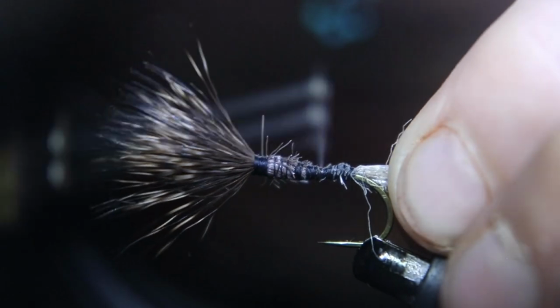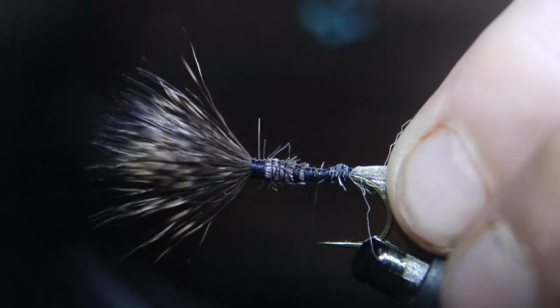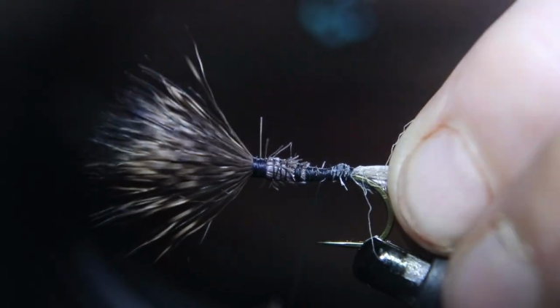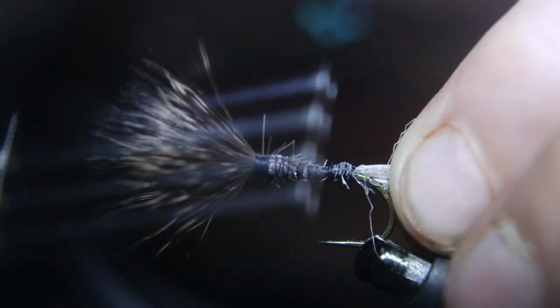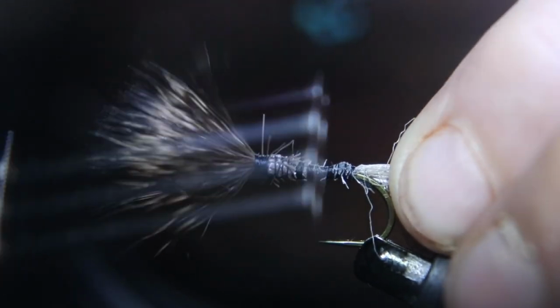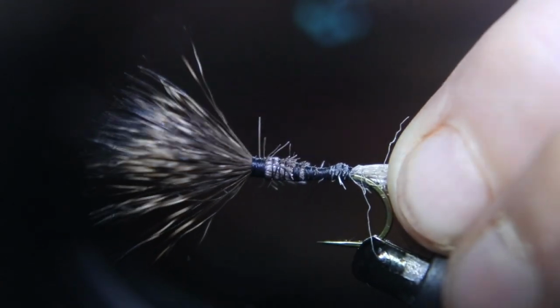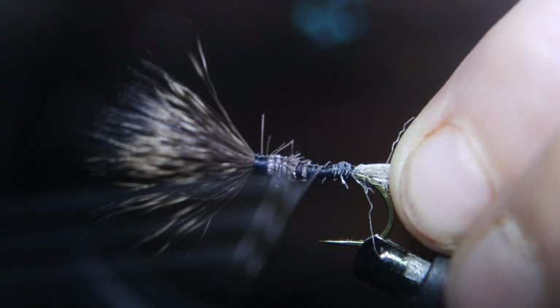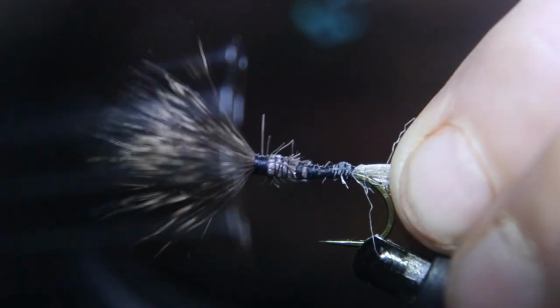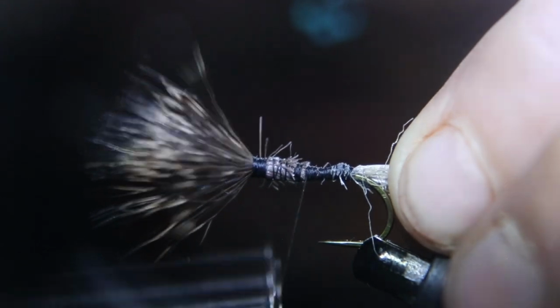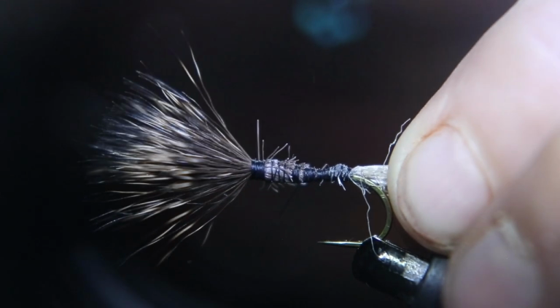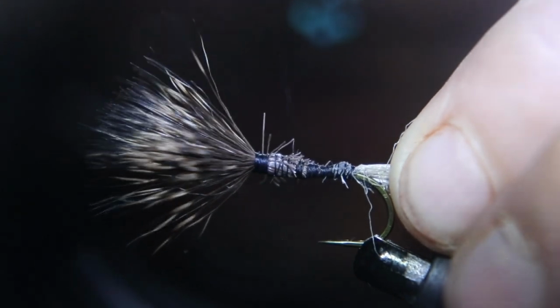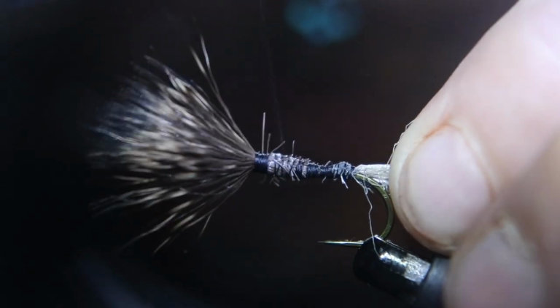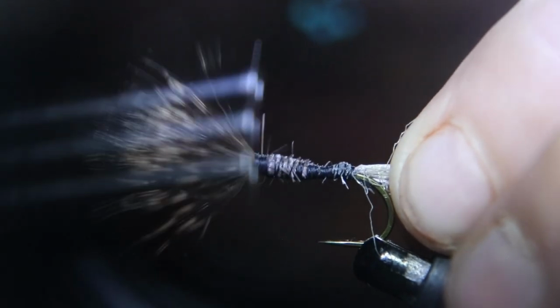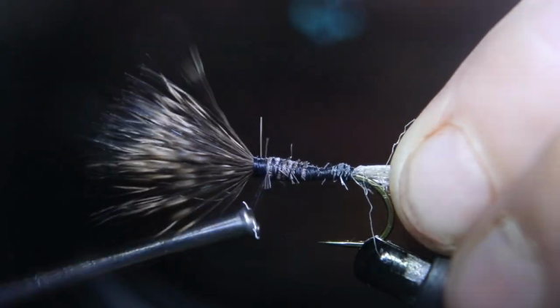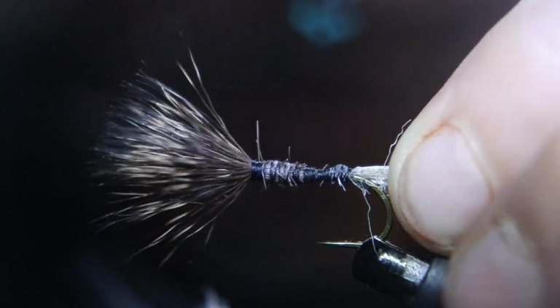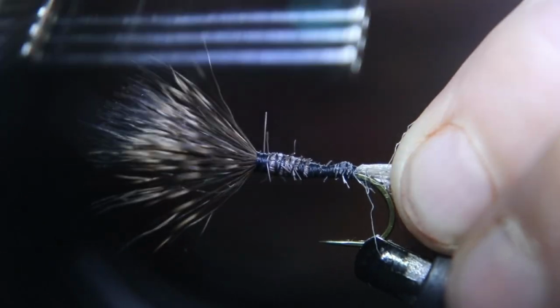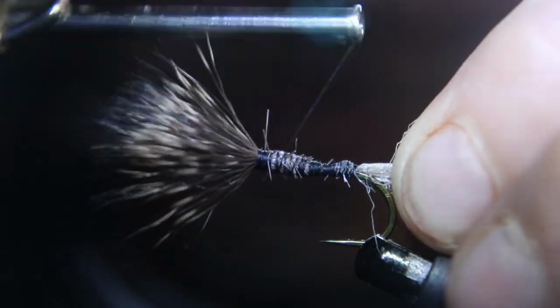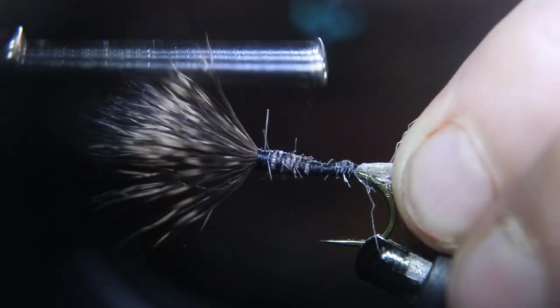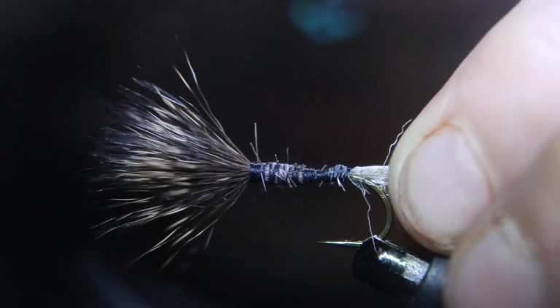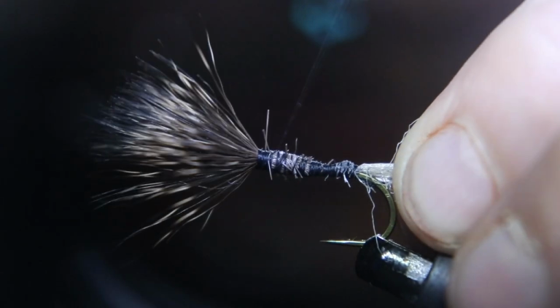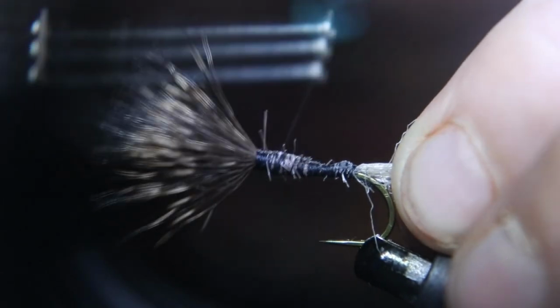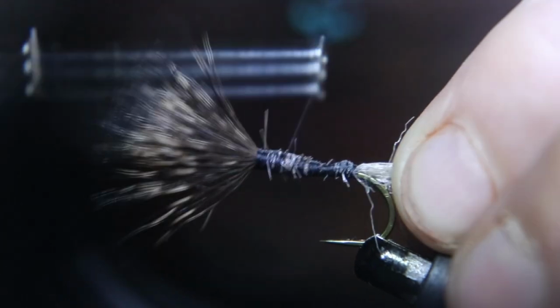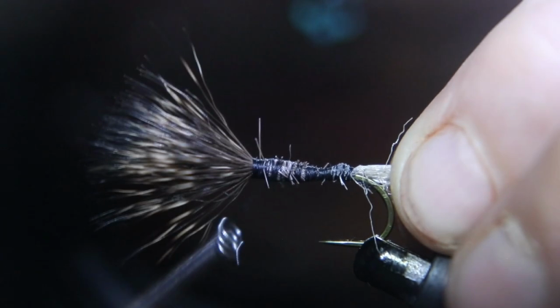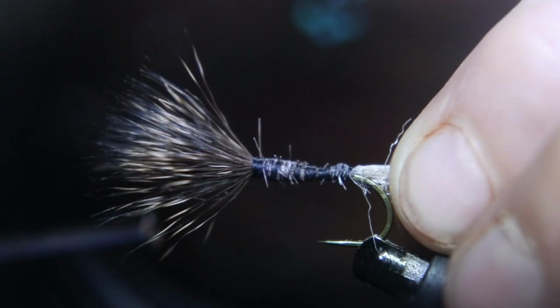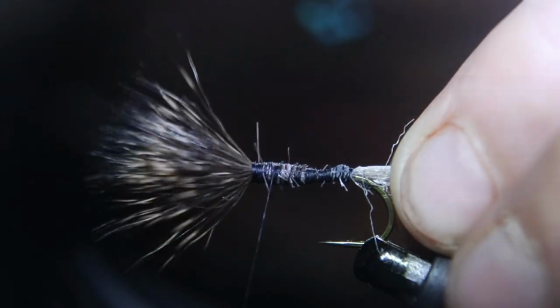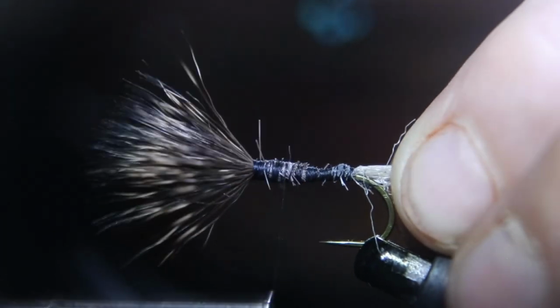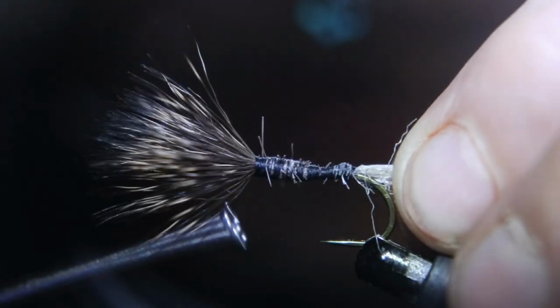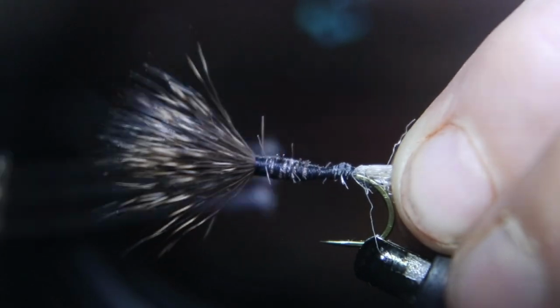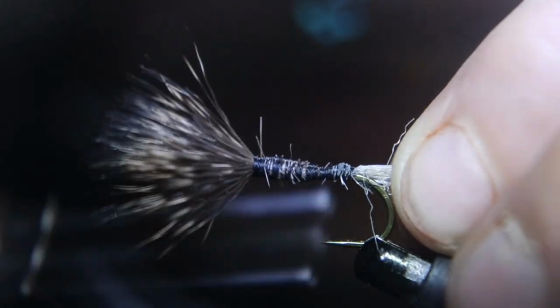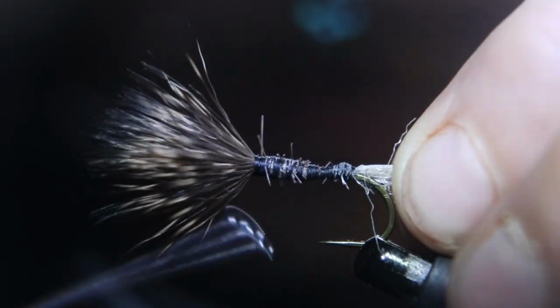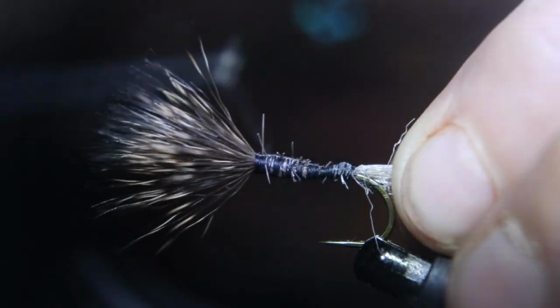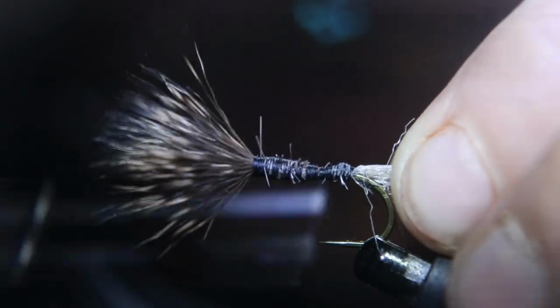Now you have a couple of options at this point. You can do what old Joe Humphries used to do and fill it in with cotton, fill it in with thread, or fill it in with dubbing — whatever choice you prefer. But you want to tie in the body now.